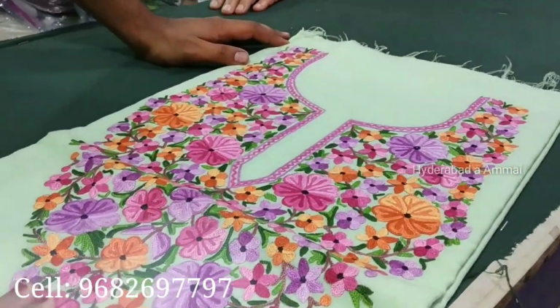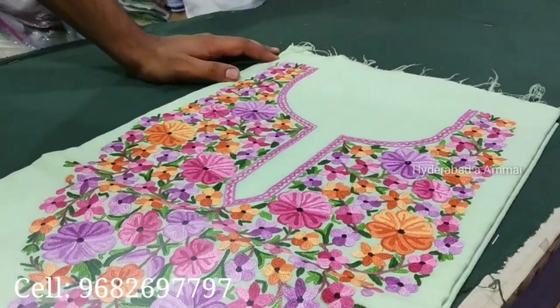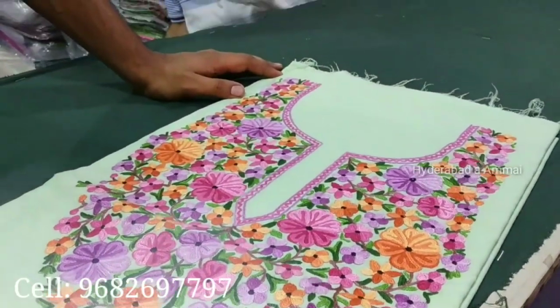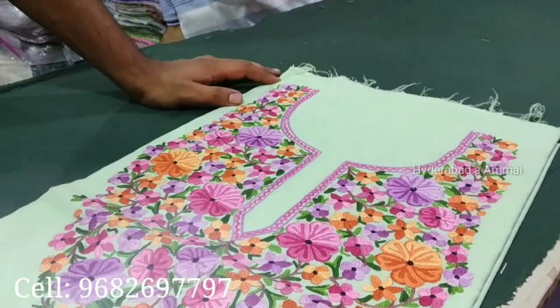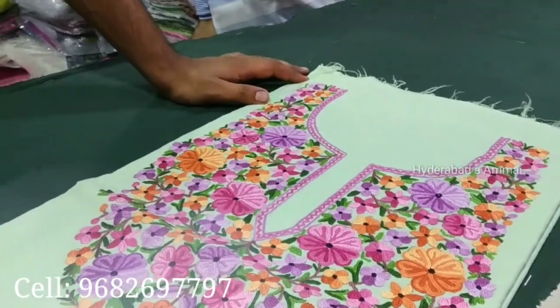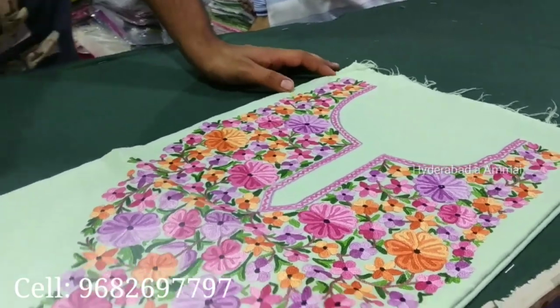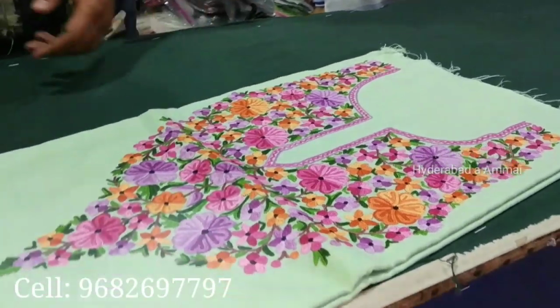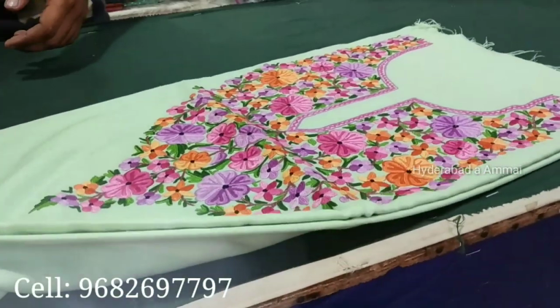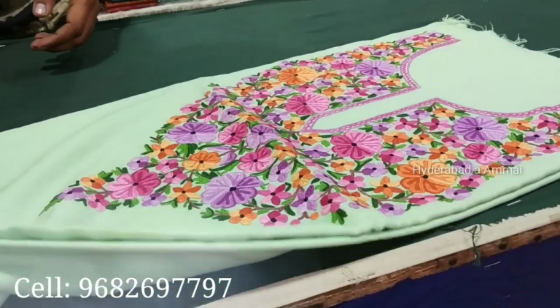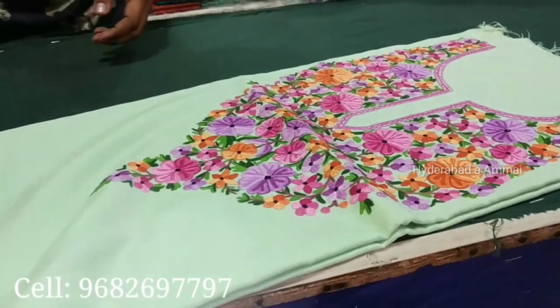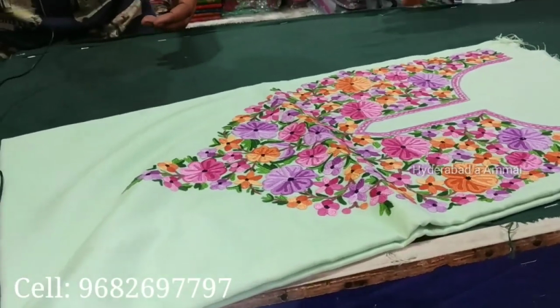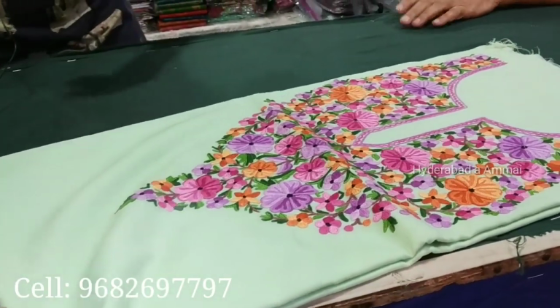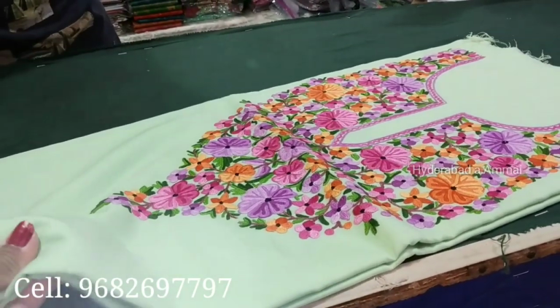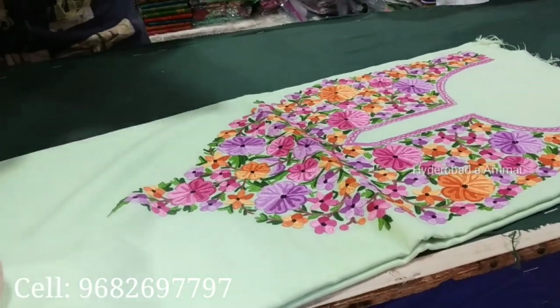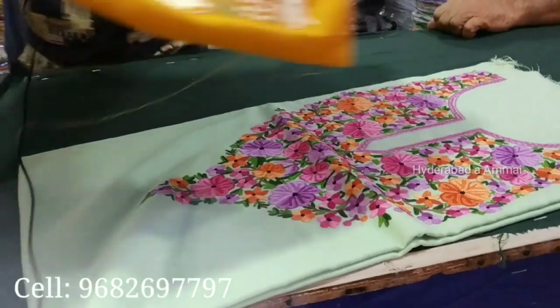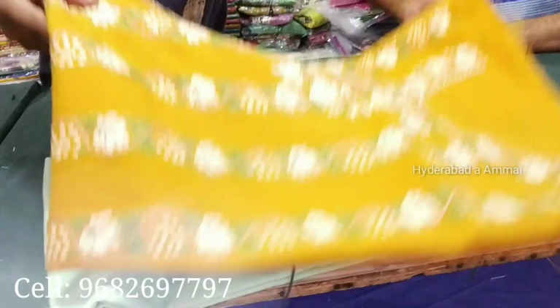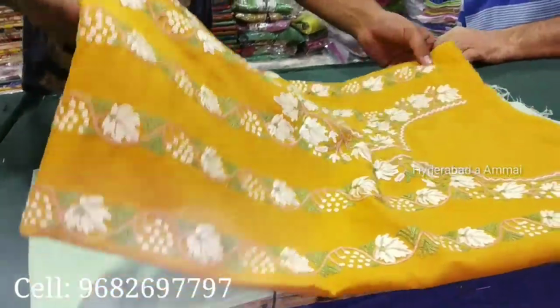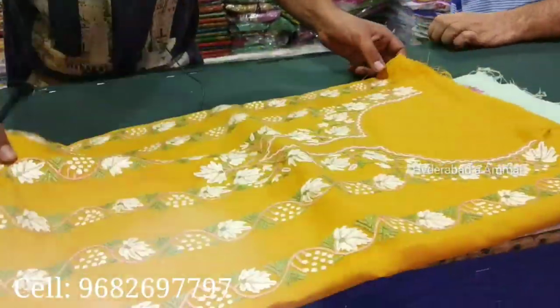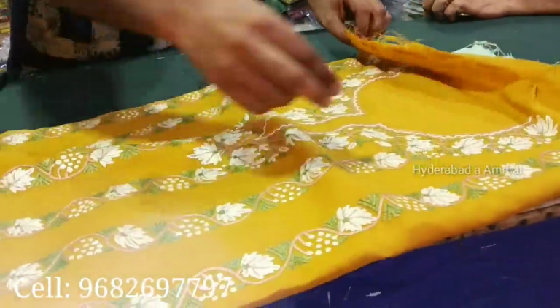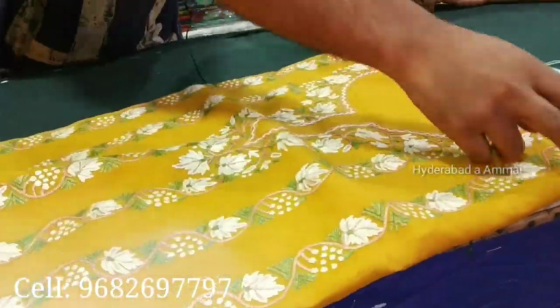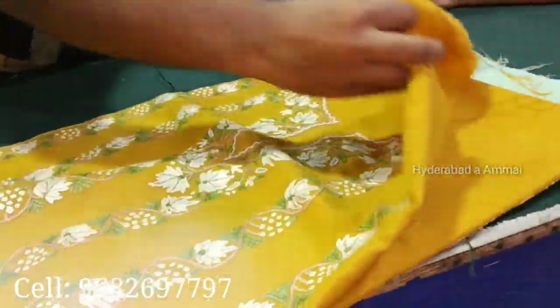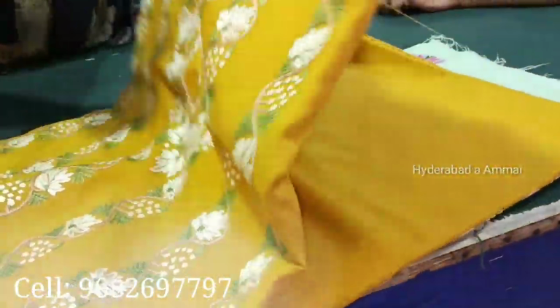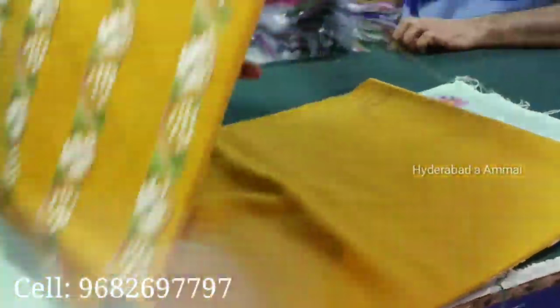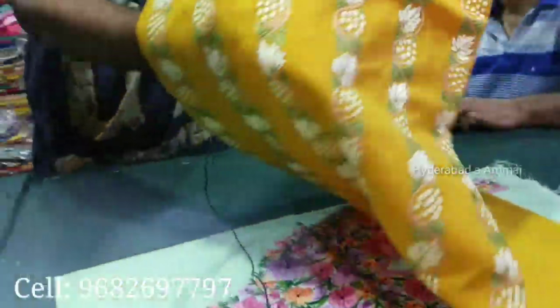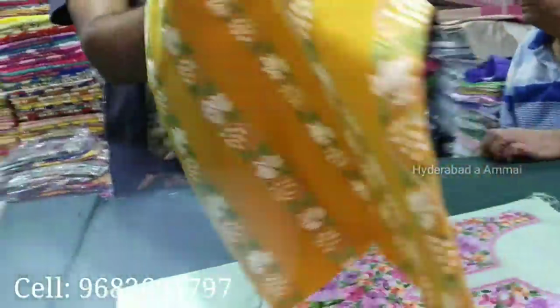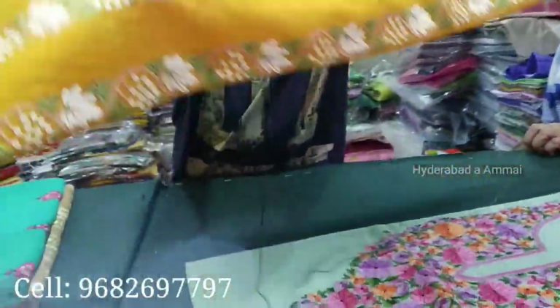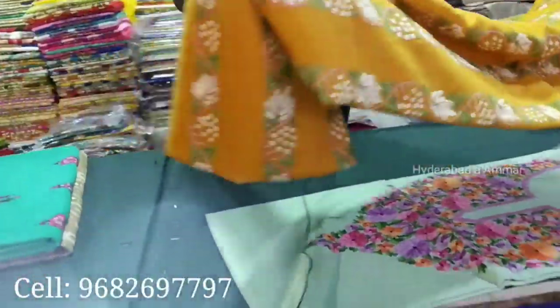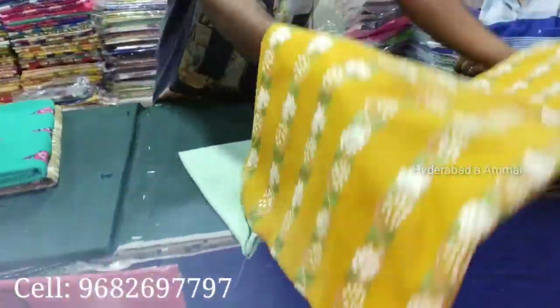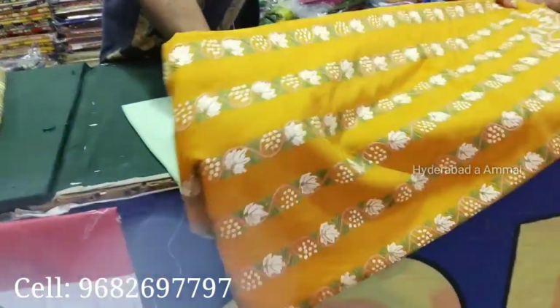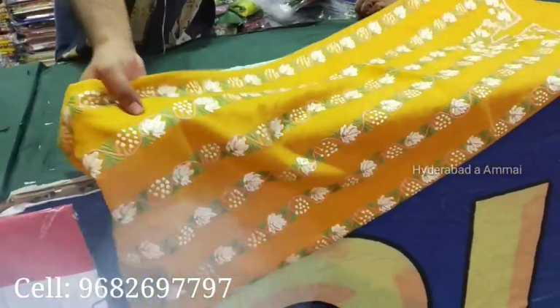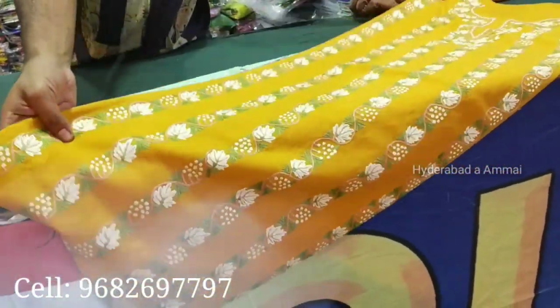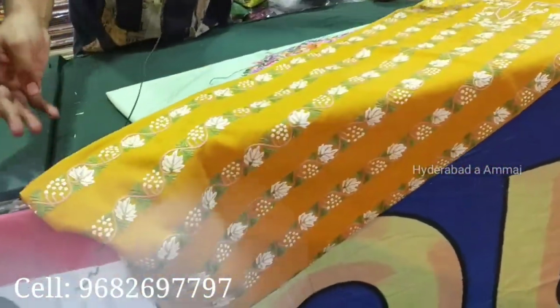The design comes from Summer Cool Cotton, from Tusser Silk, and from the Chenar Leaf of Kashmir. They are available in two pieces.